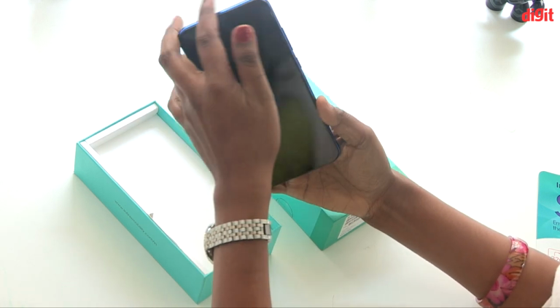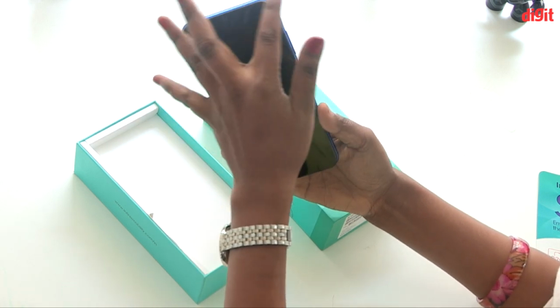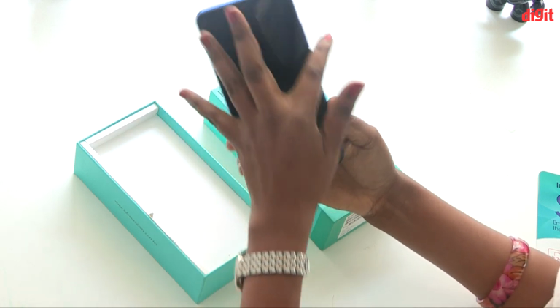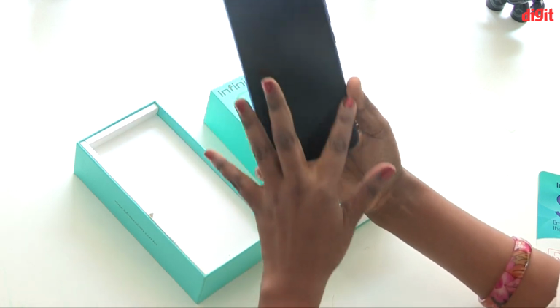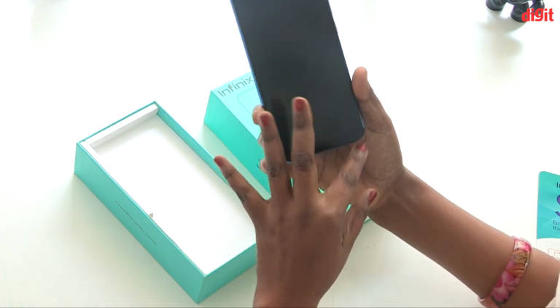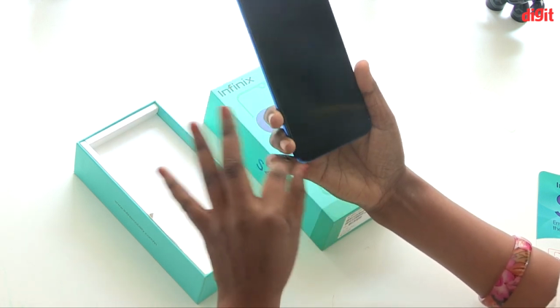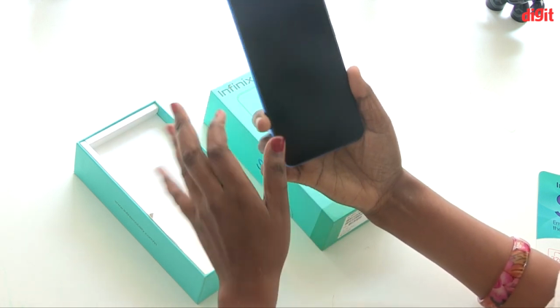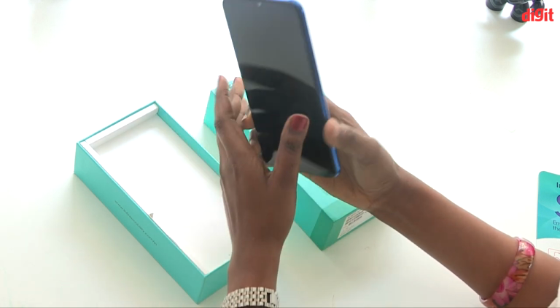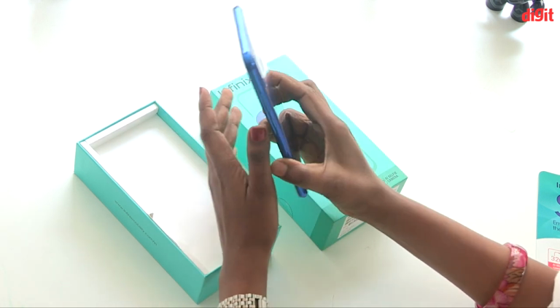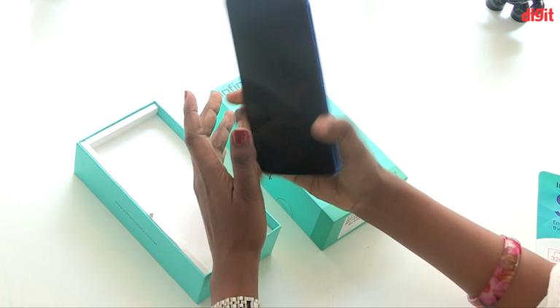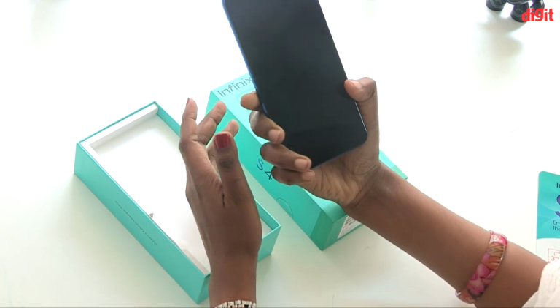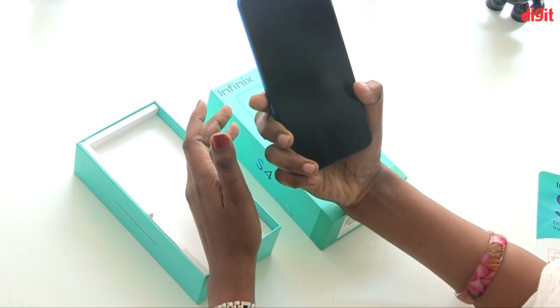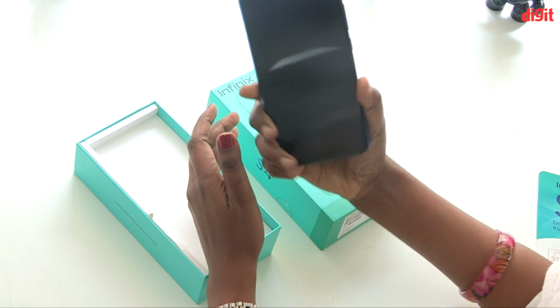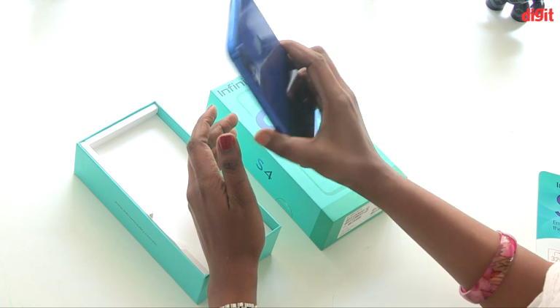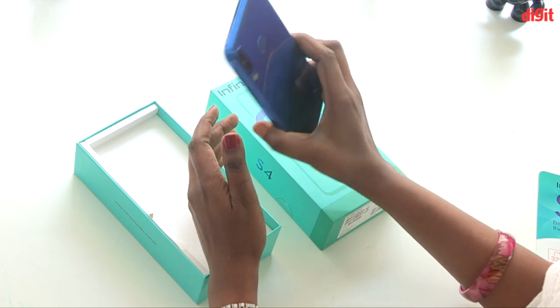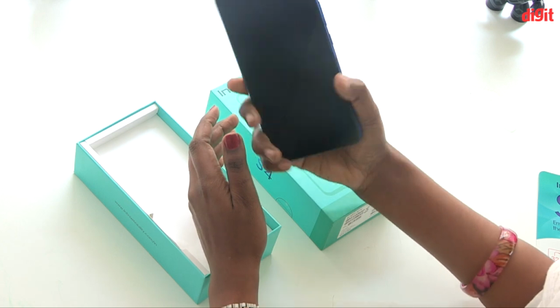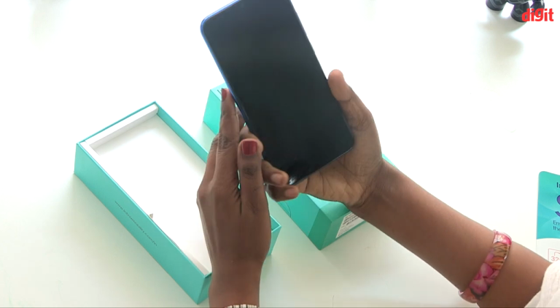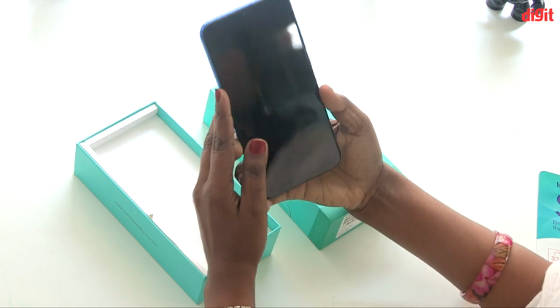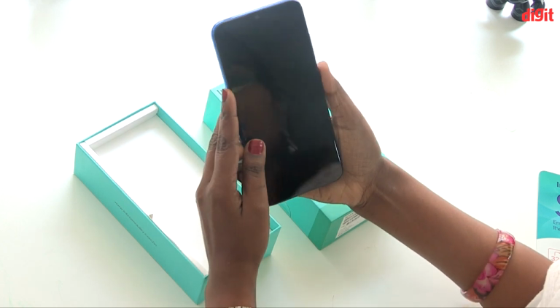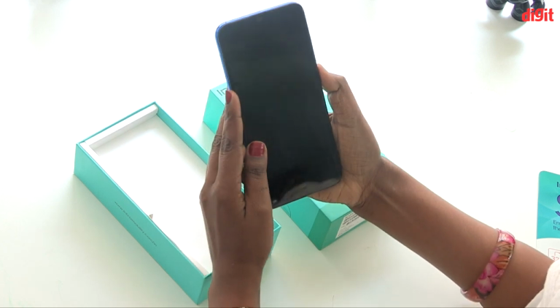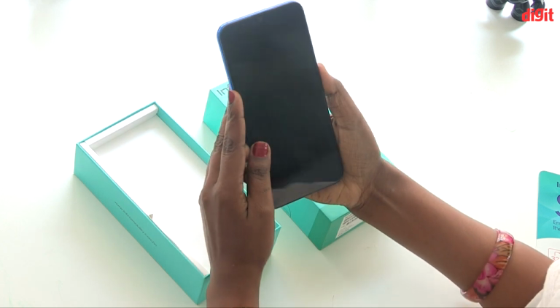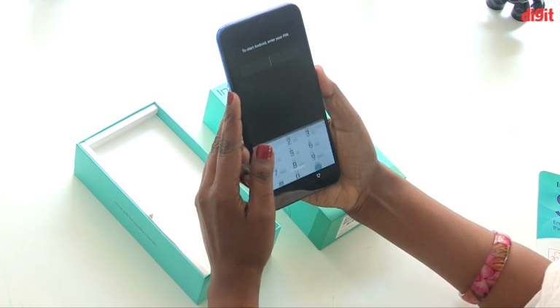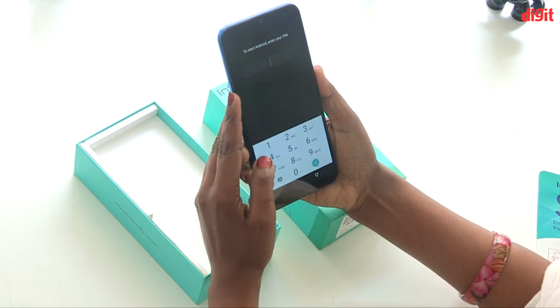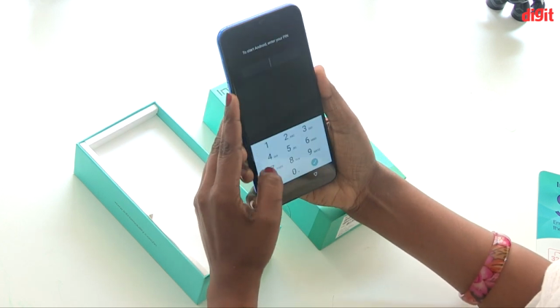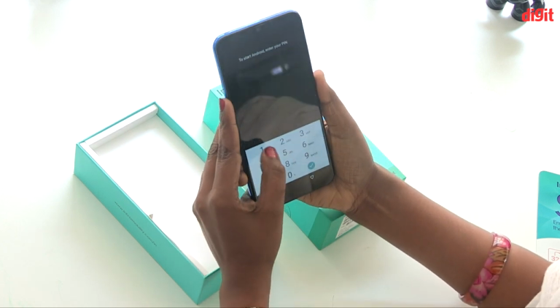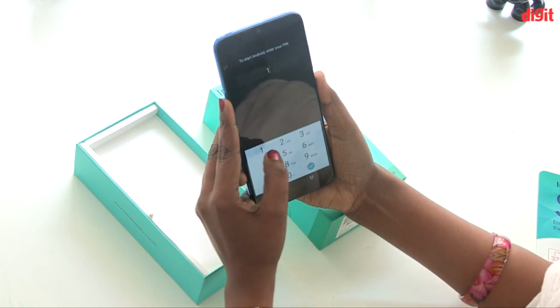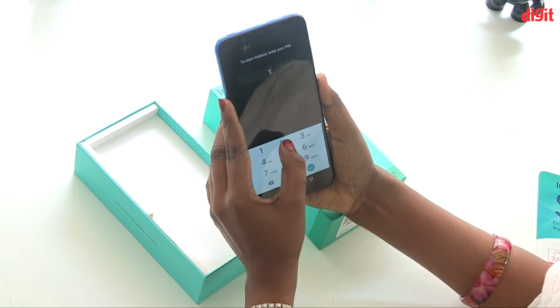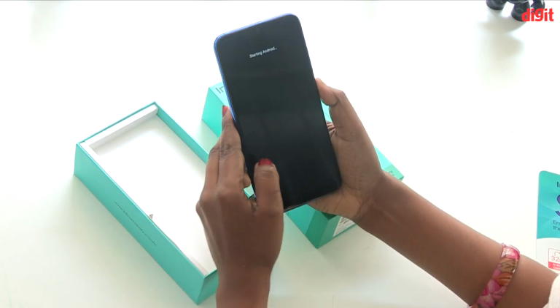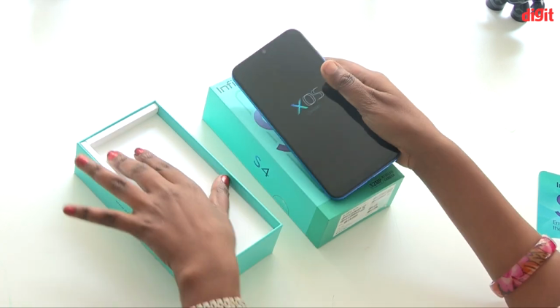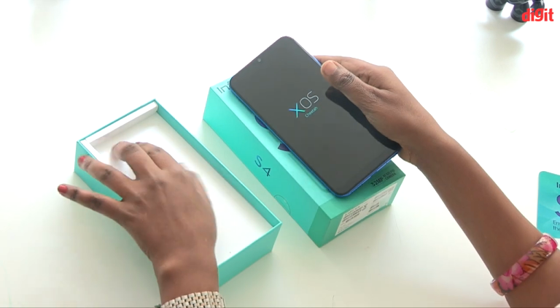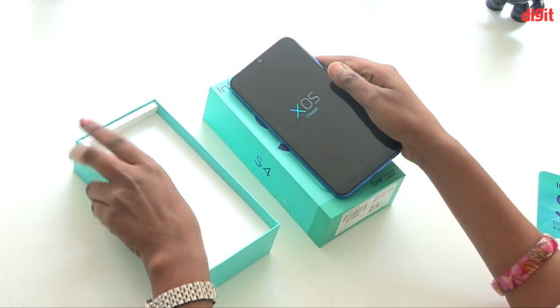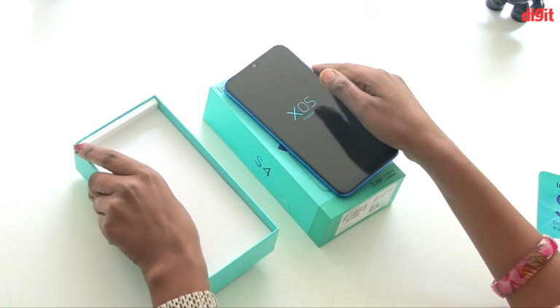The glass body design has 4 sides. There is a water drop notch and a power supply.